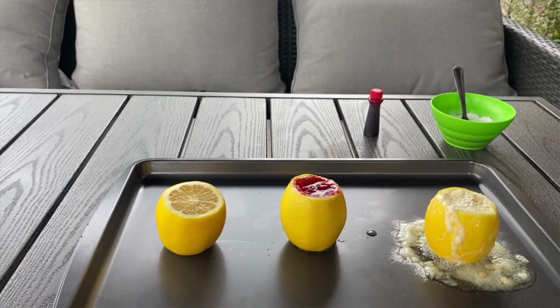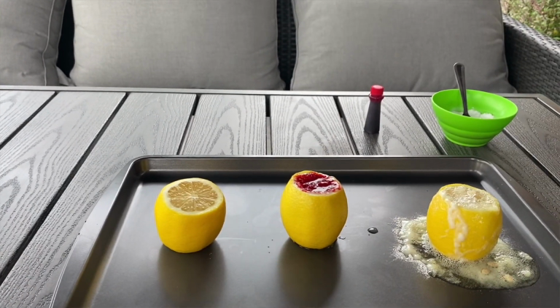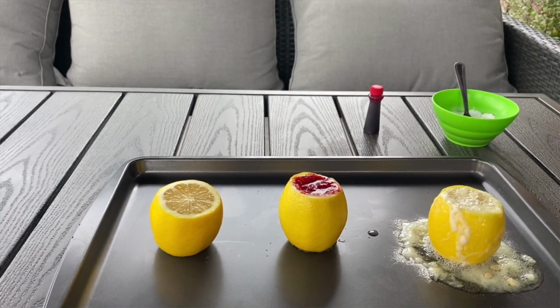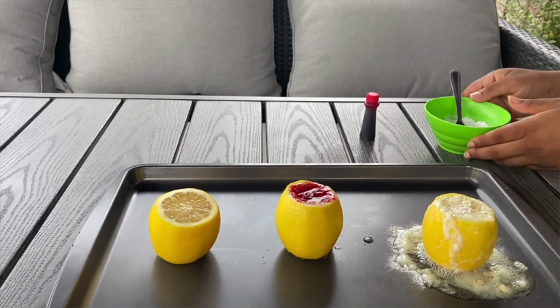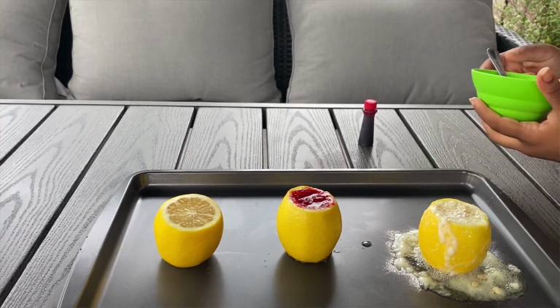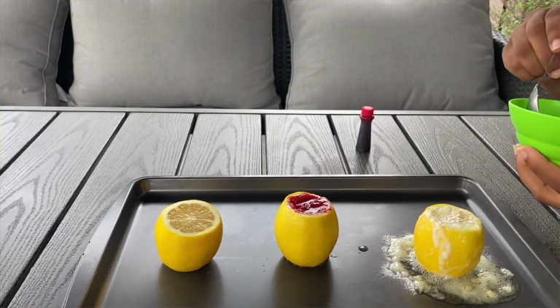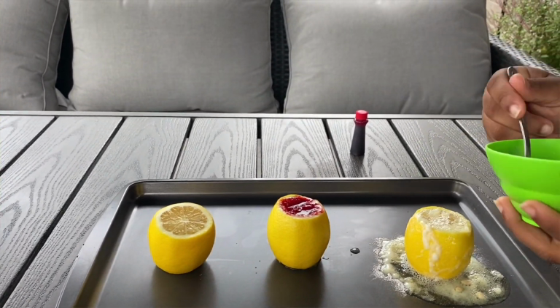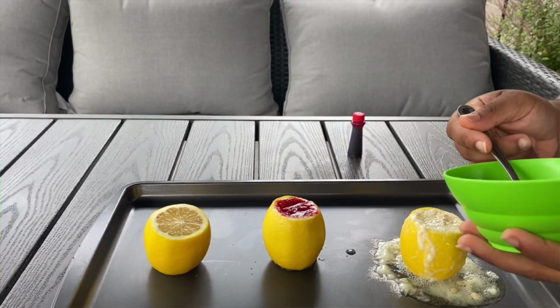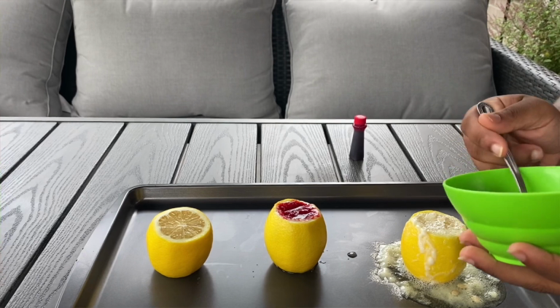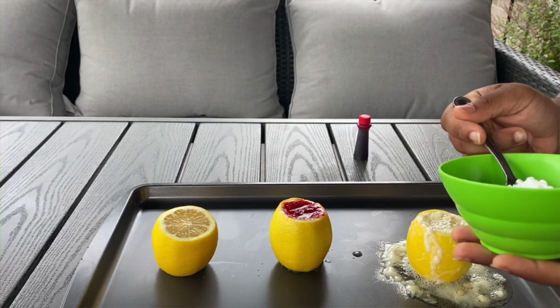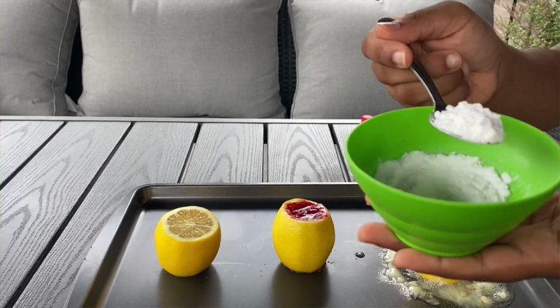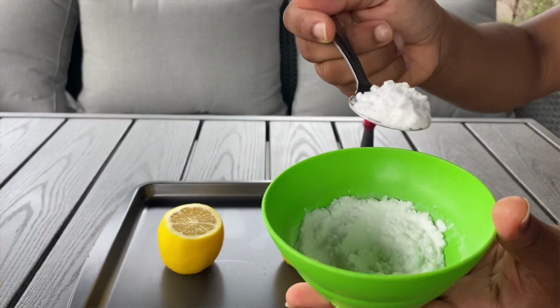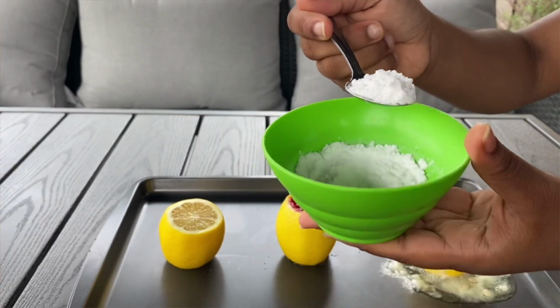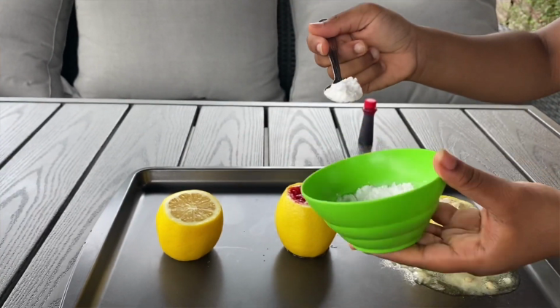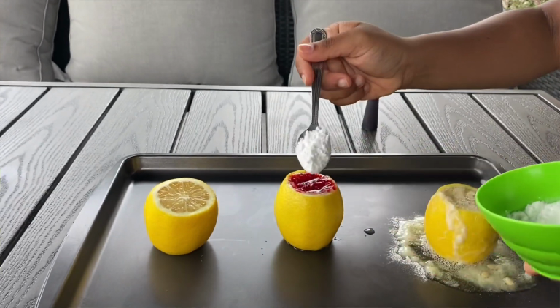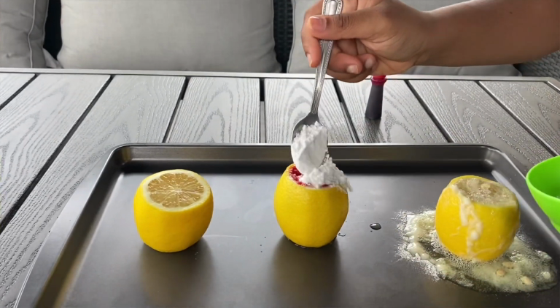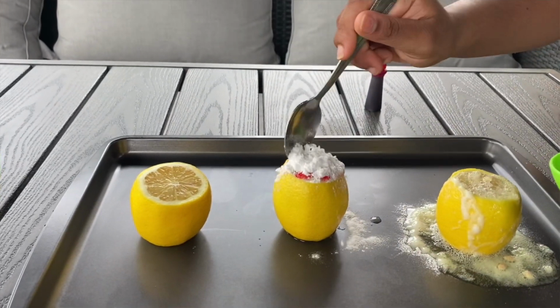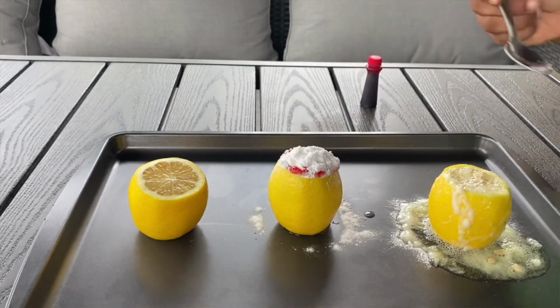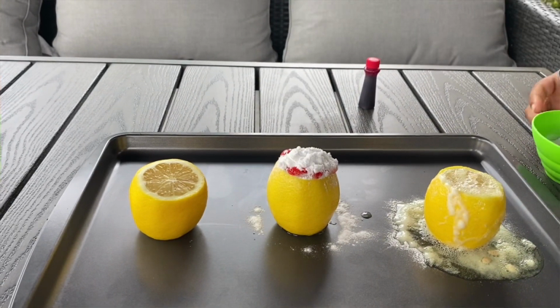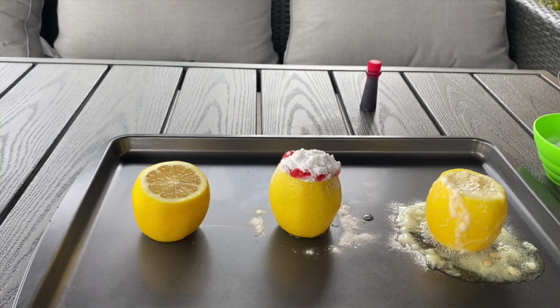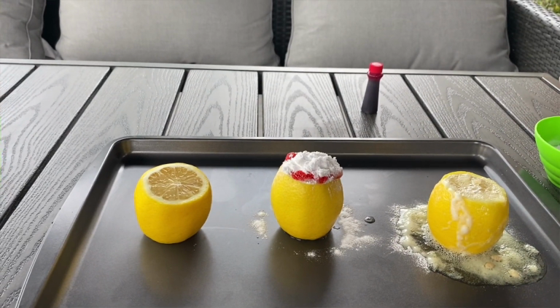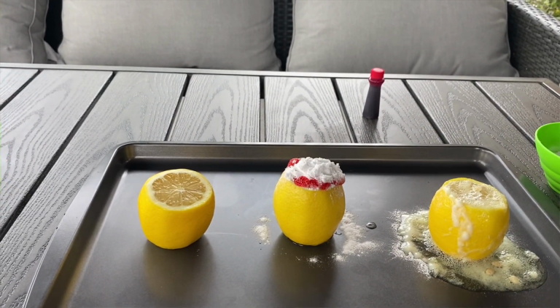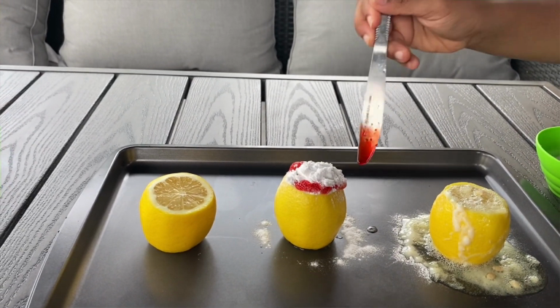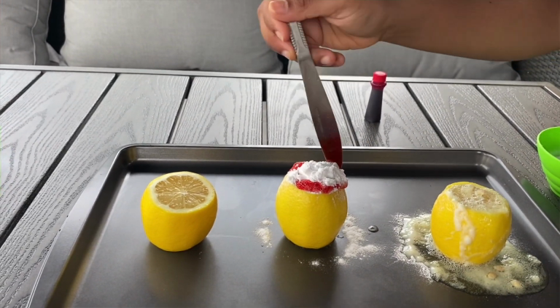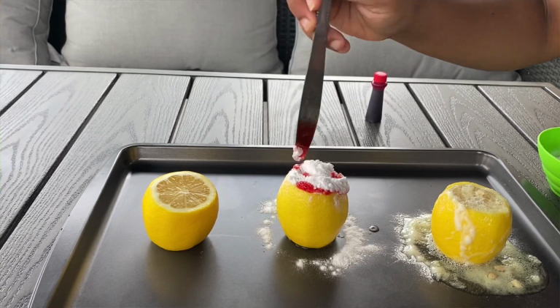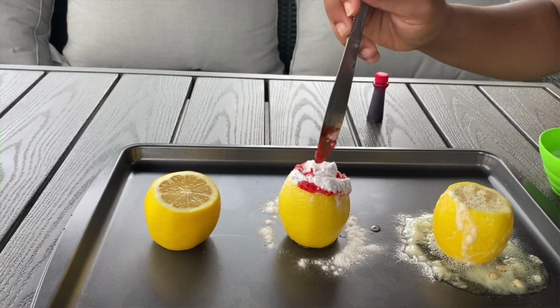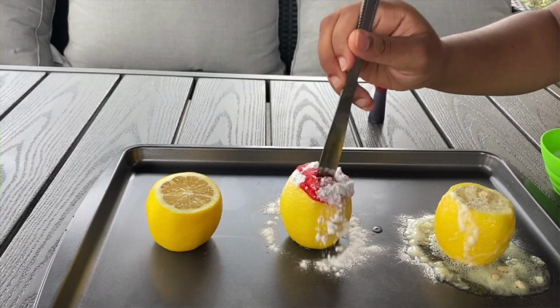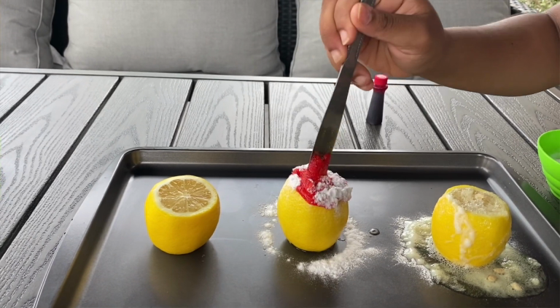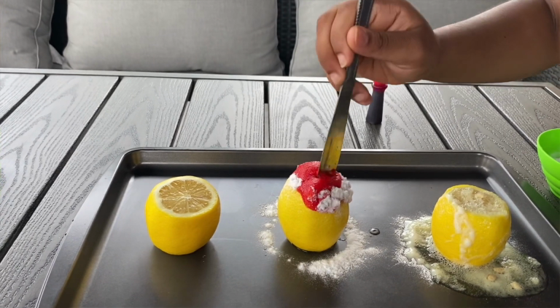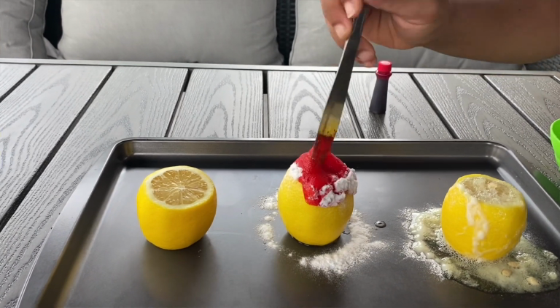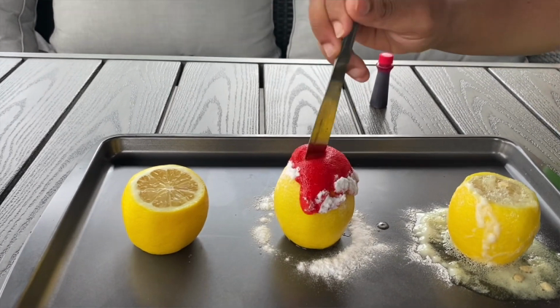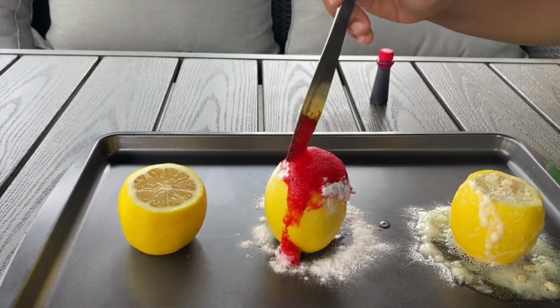After you've mixed in the food coloring, get your baking soda and add one spoon, just like the first one. Then get your knife and poke it in. Now you have a colorful volcano!